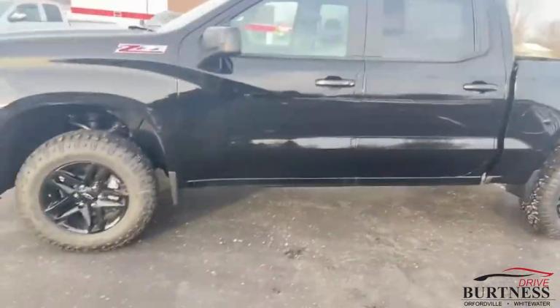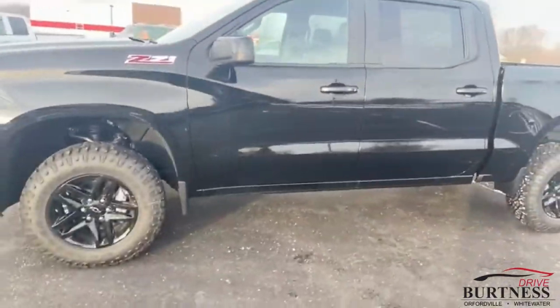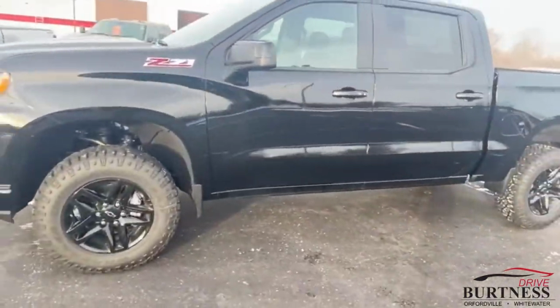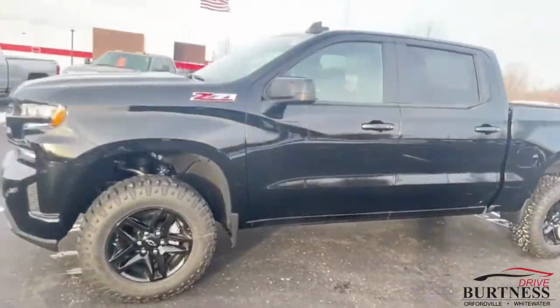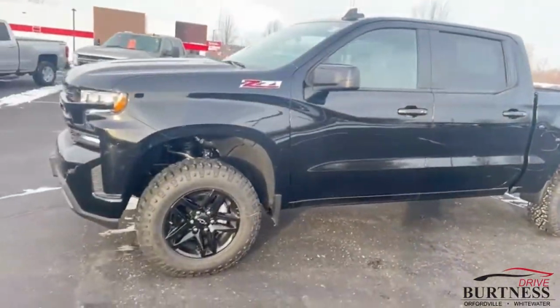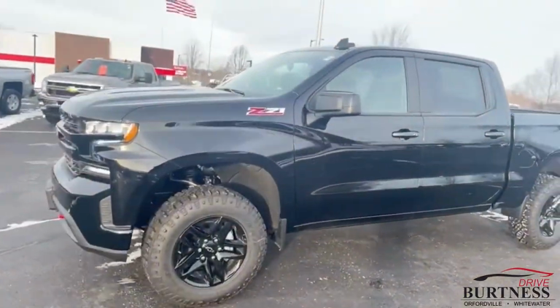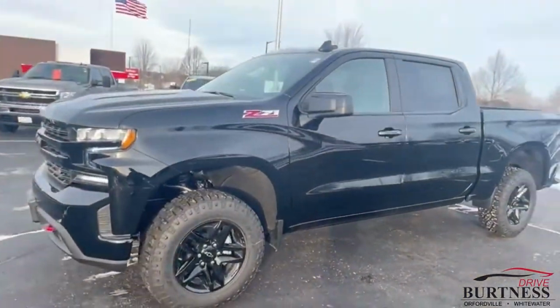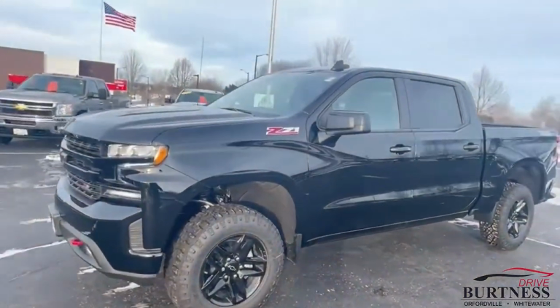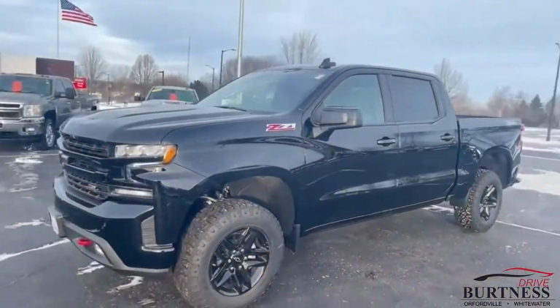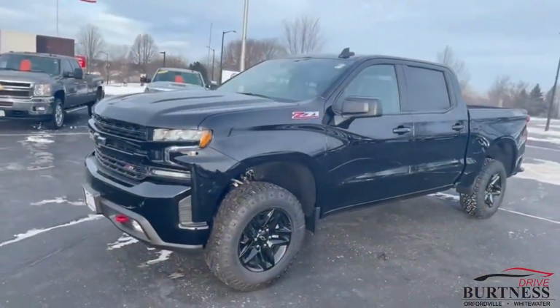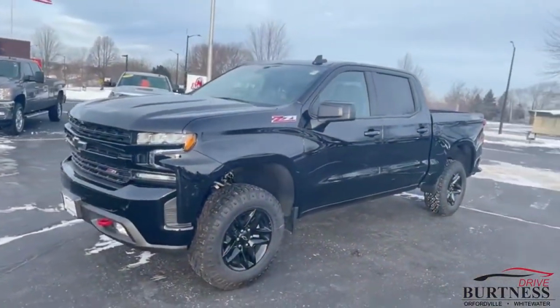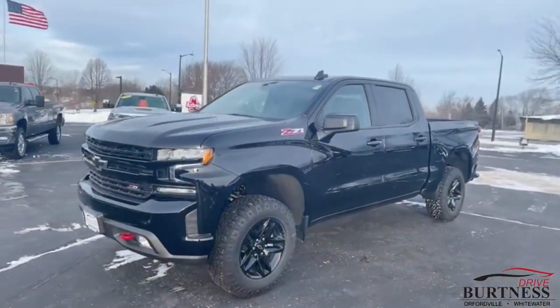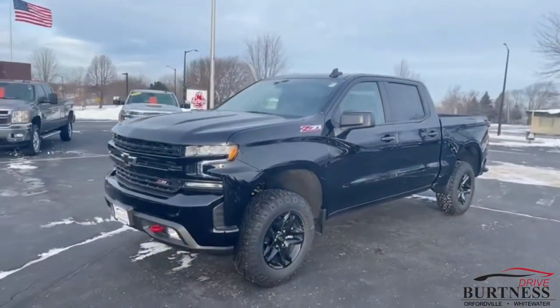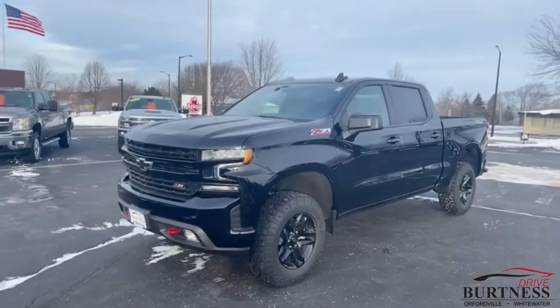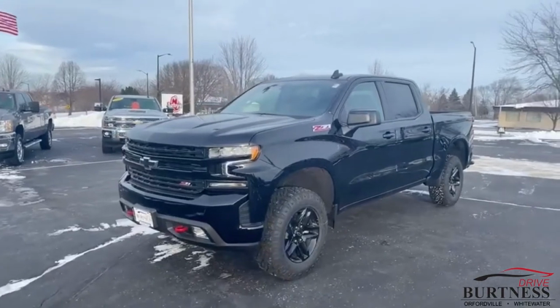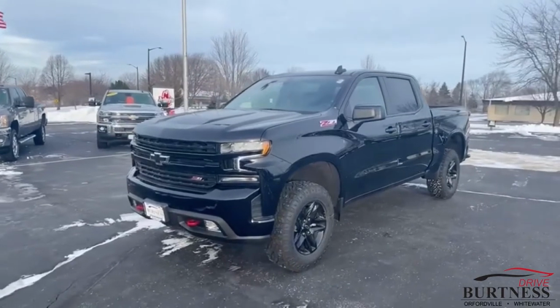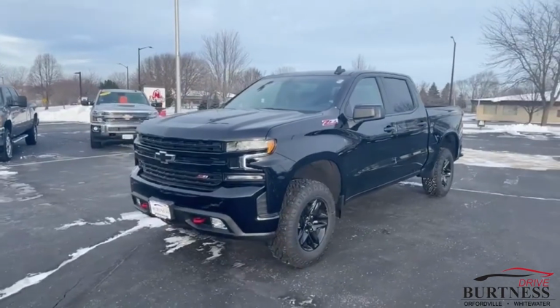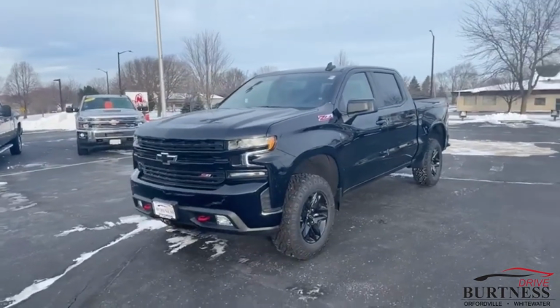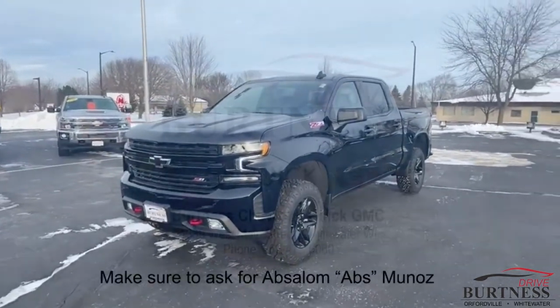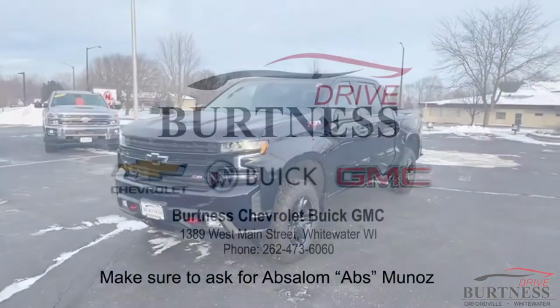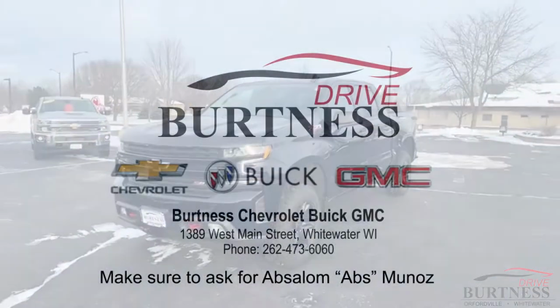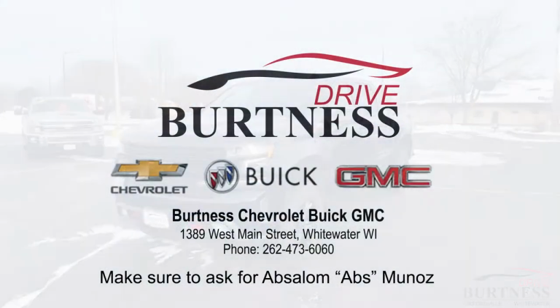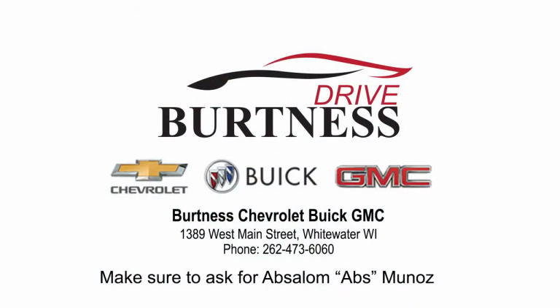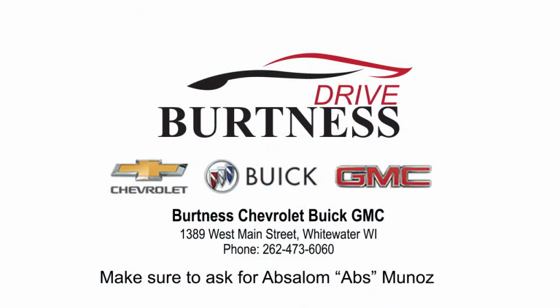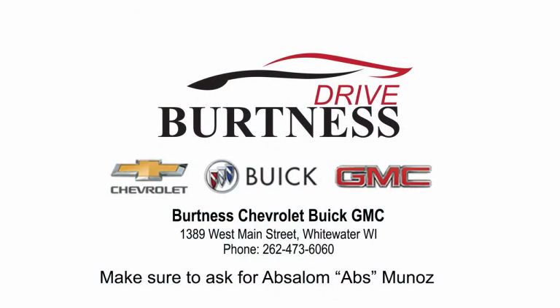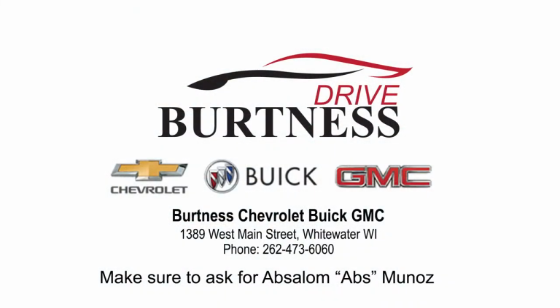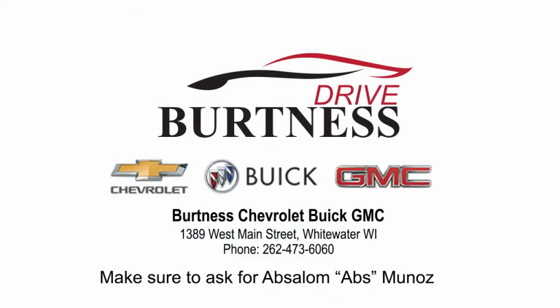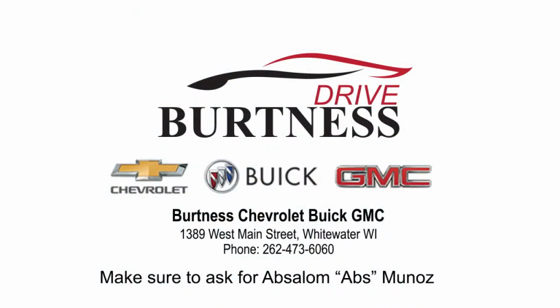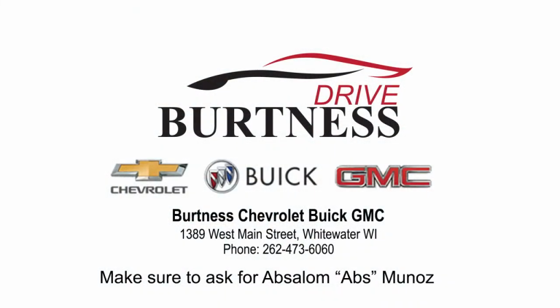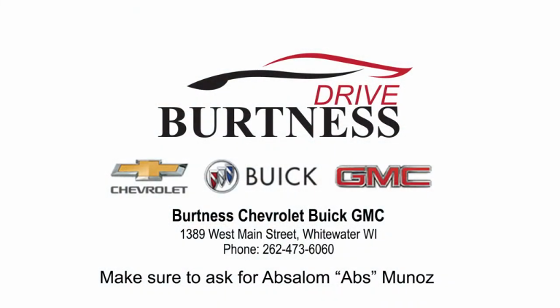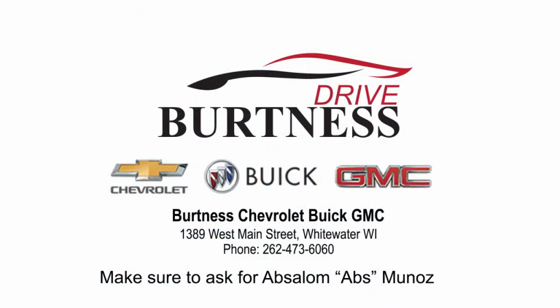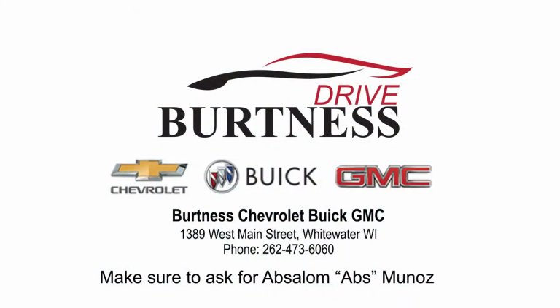It is here, it is waiting for you. Give me a shout — phone number is 262-473-6060. Thanks a lot.